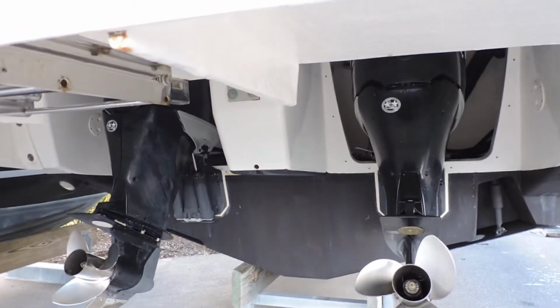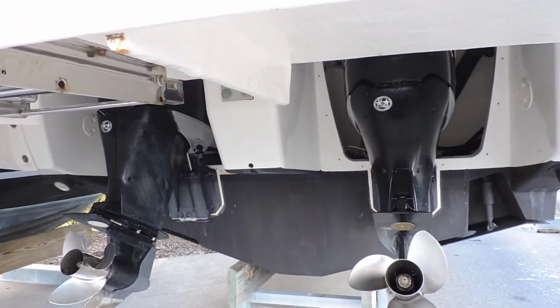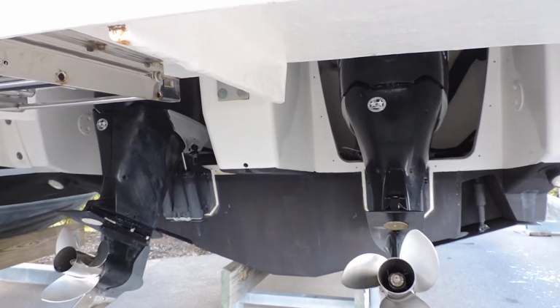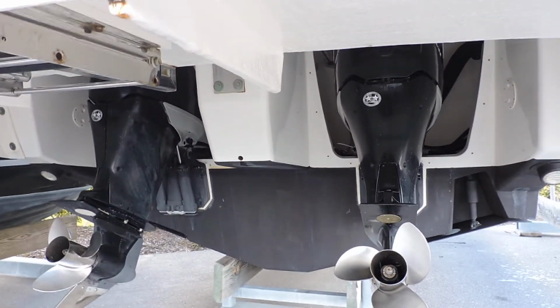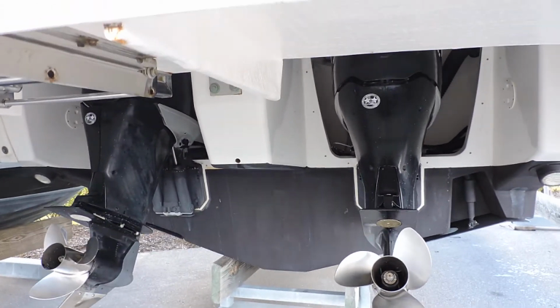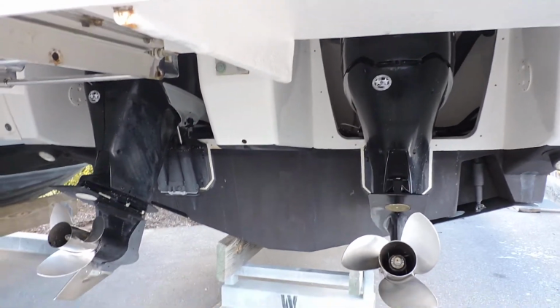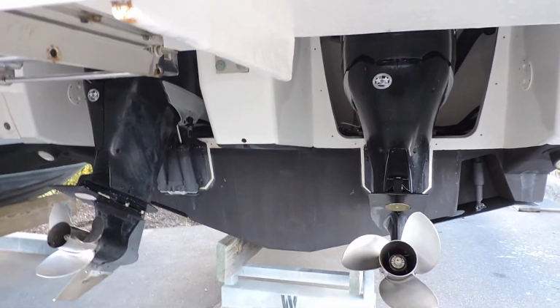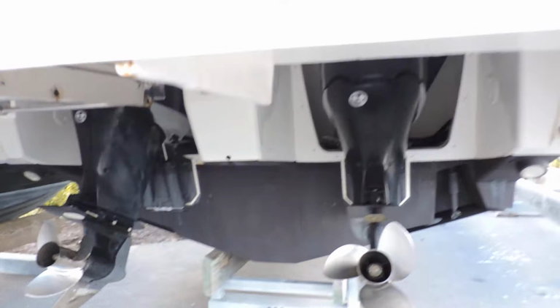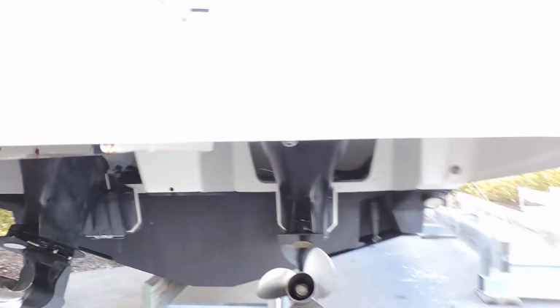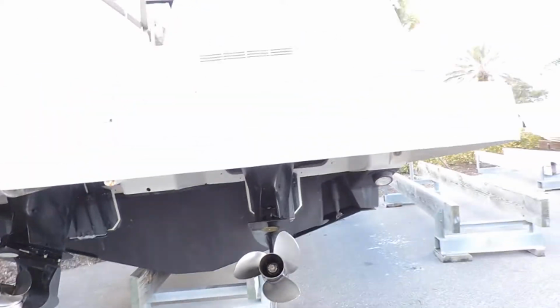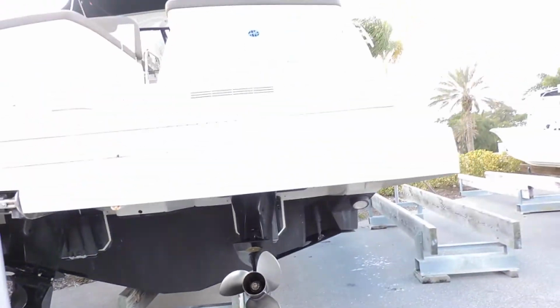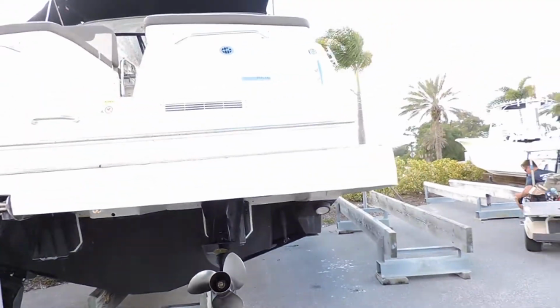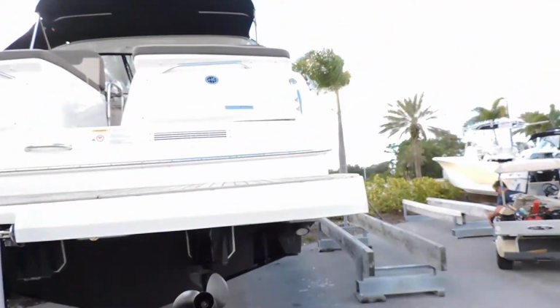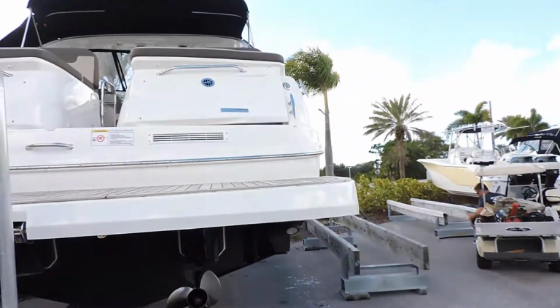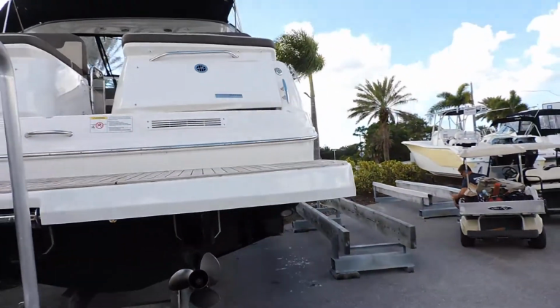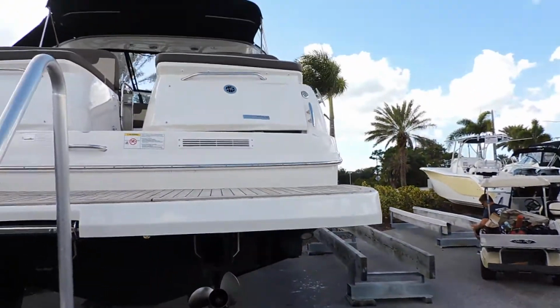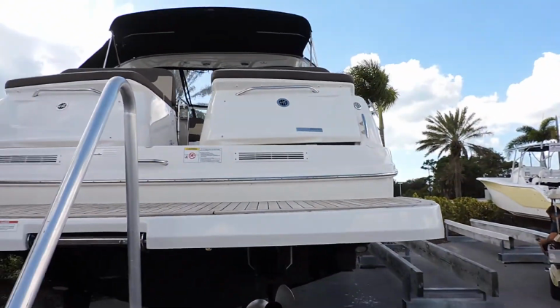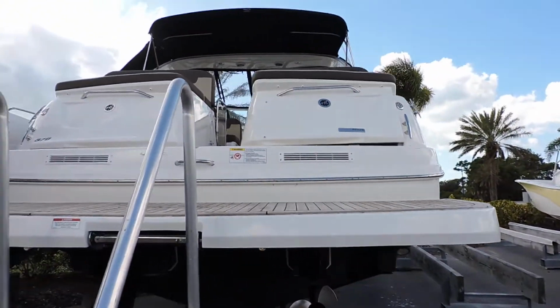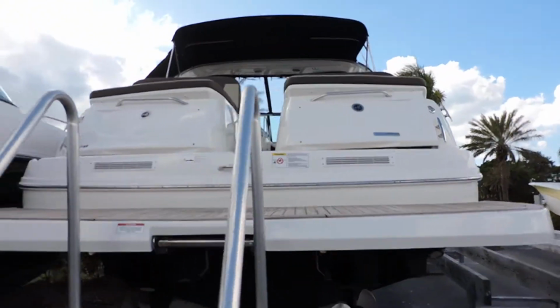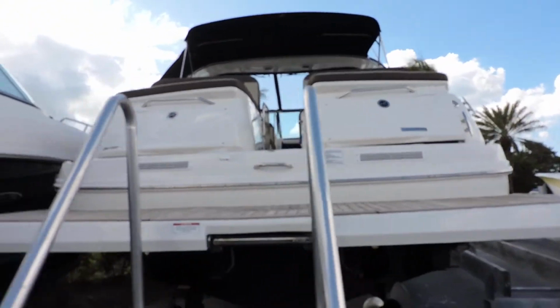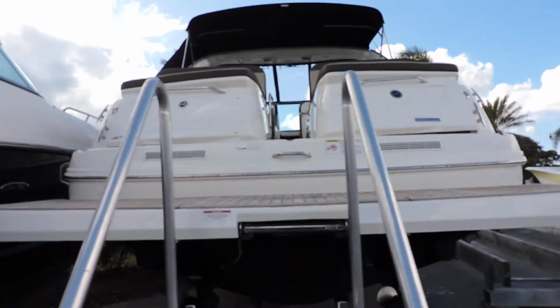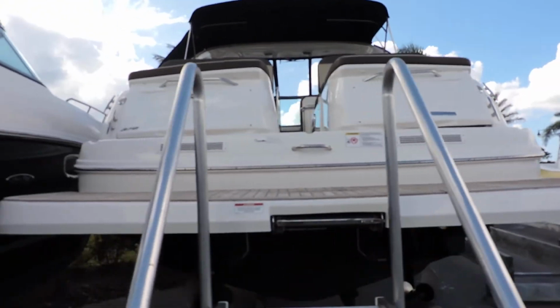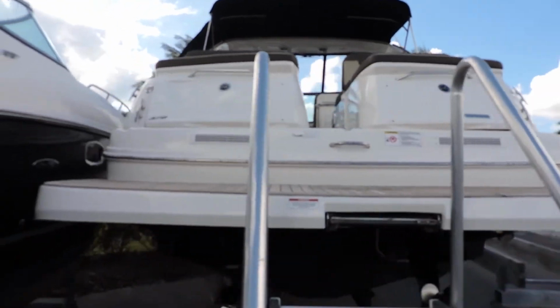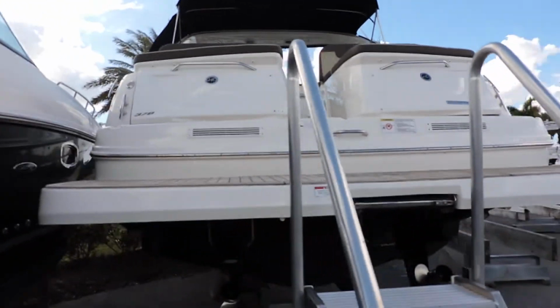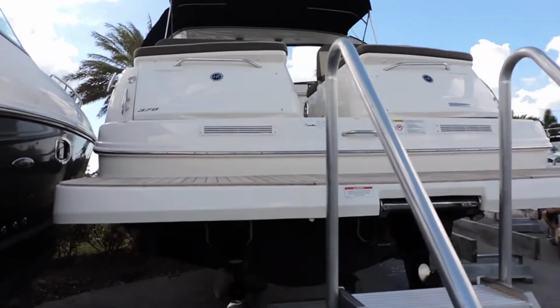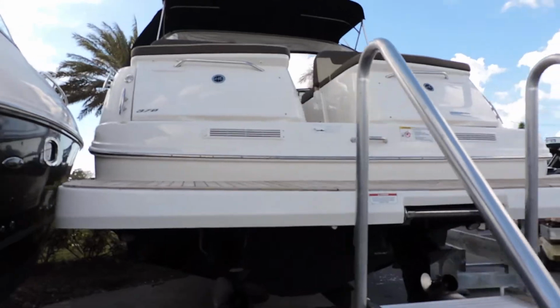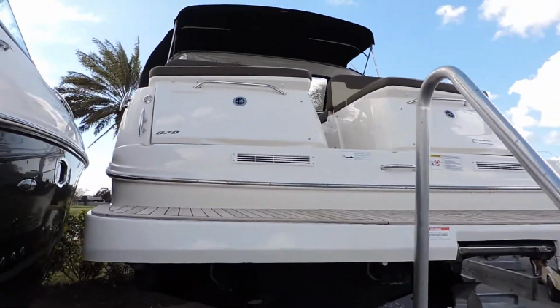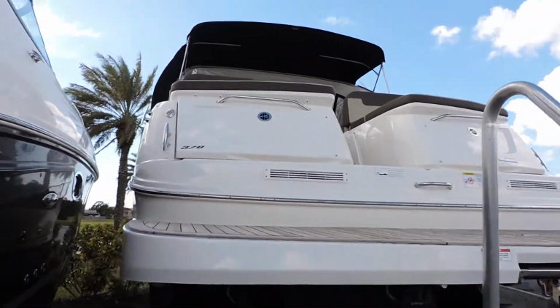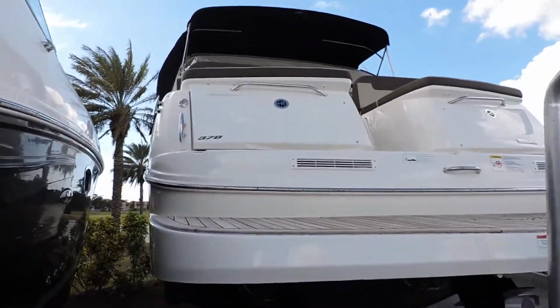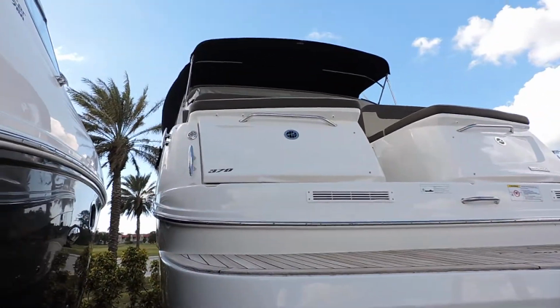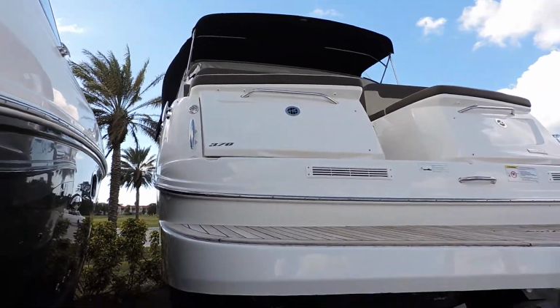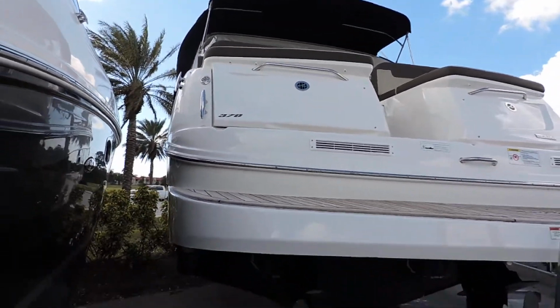The engines have just over 200 hours on them, and this particular boat has joystick docking, which is a very, very nice feature on it.